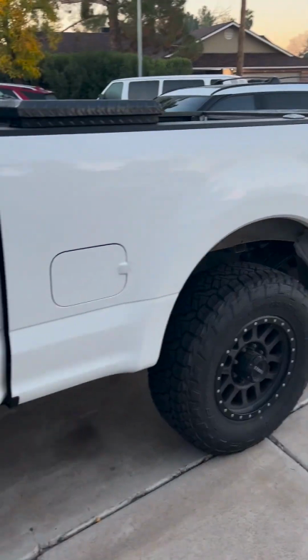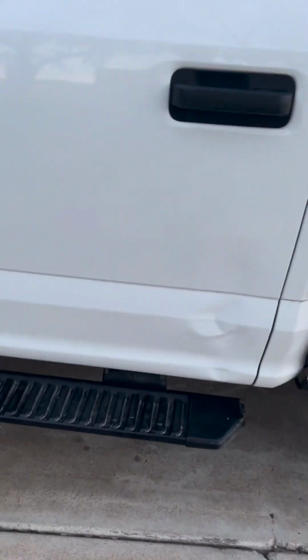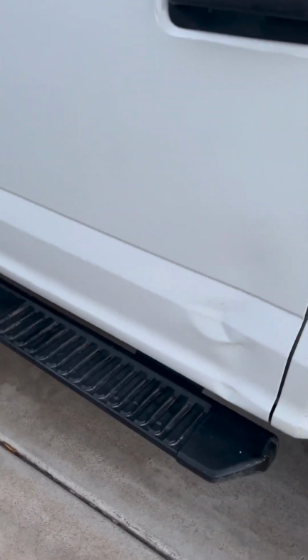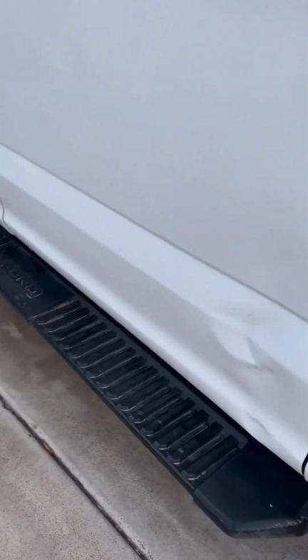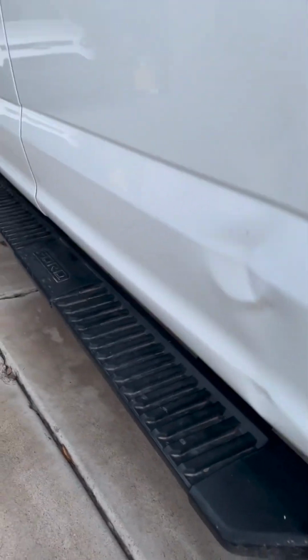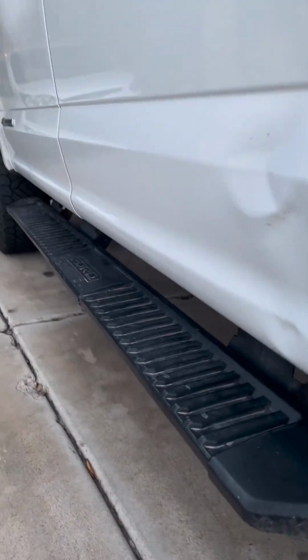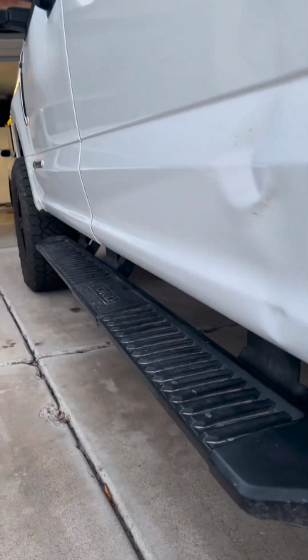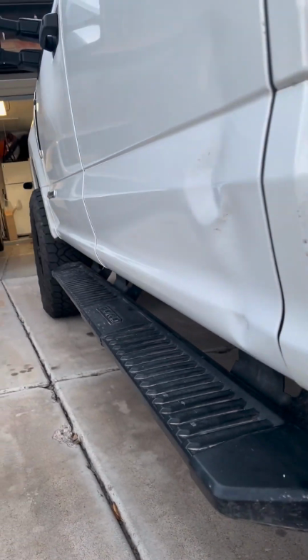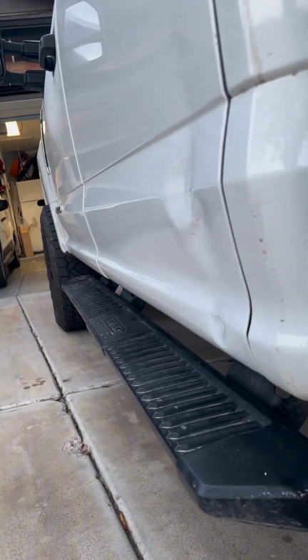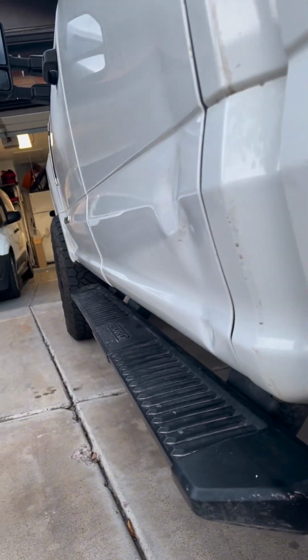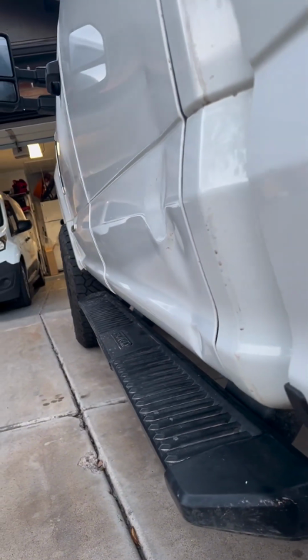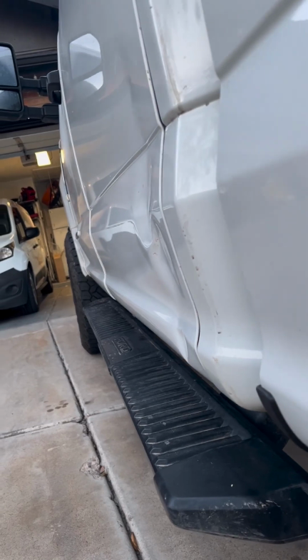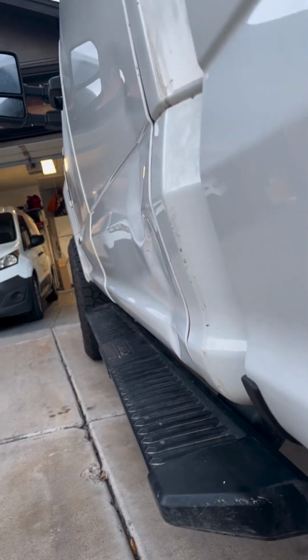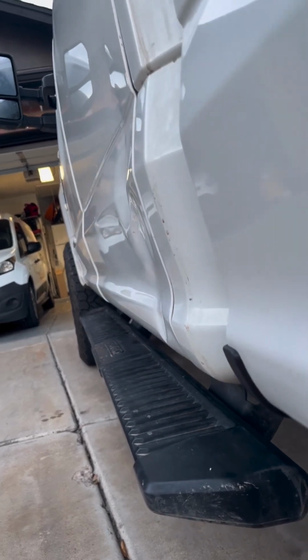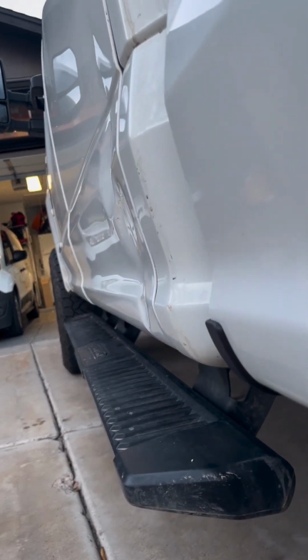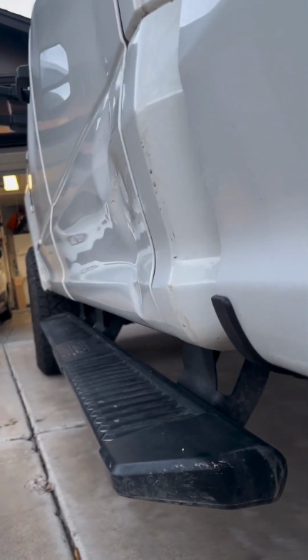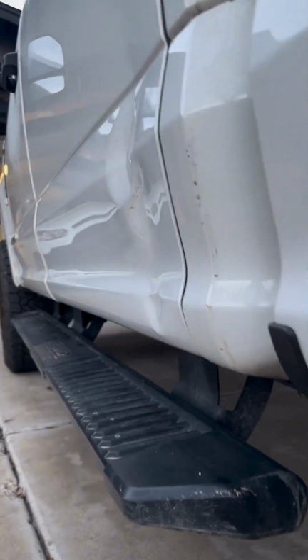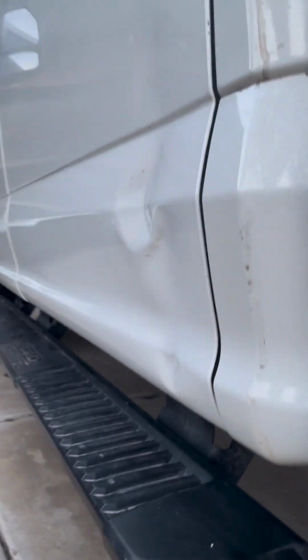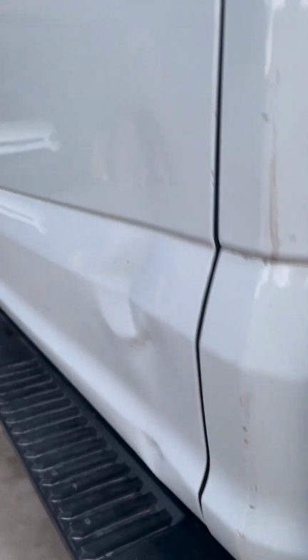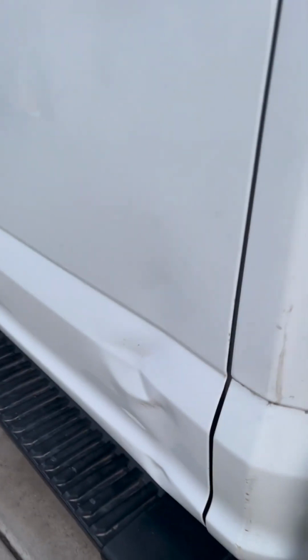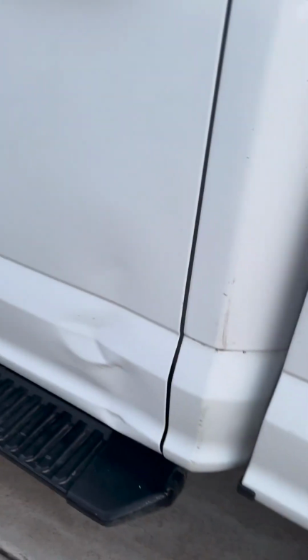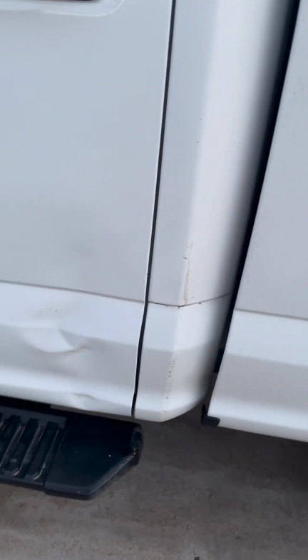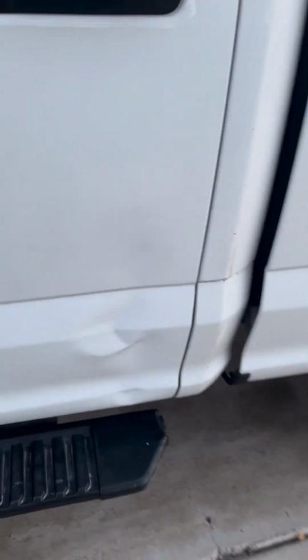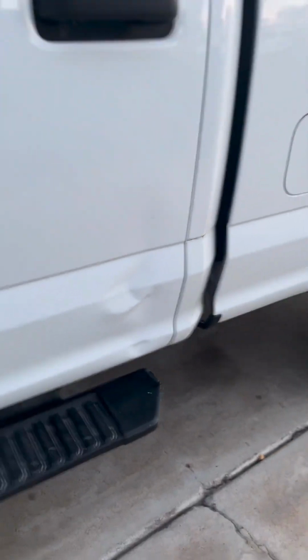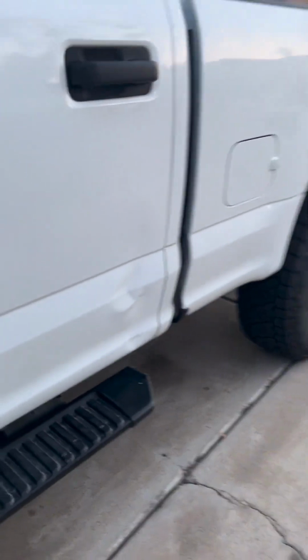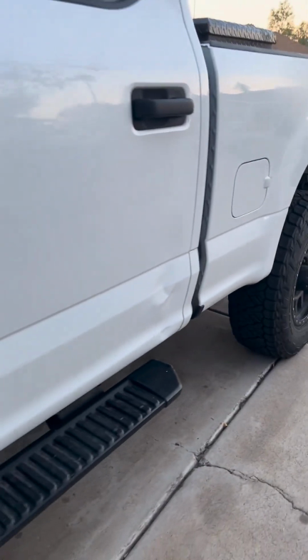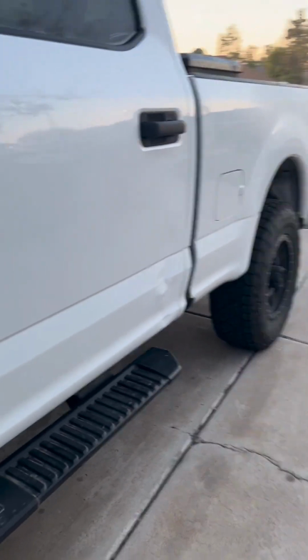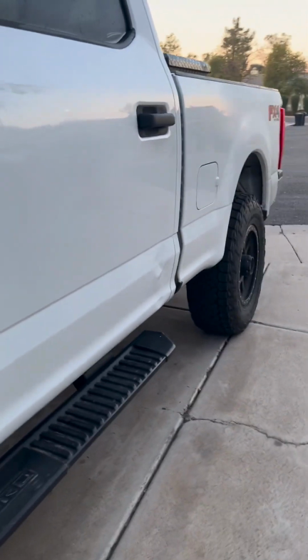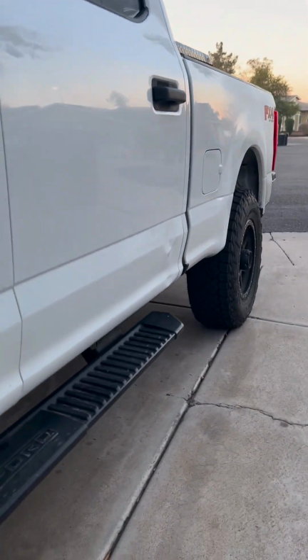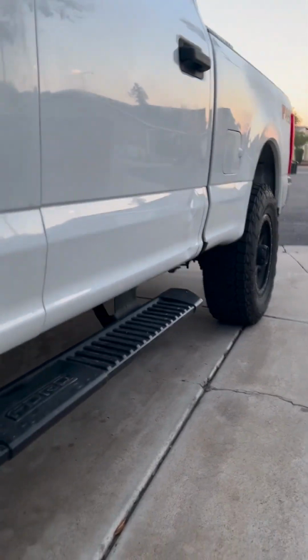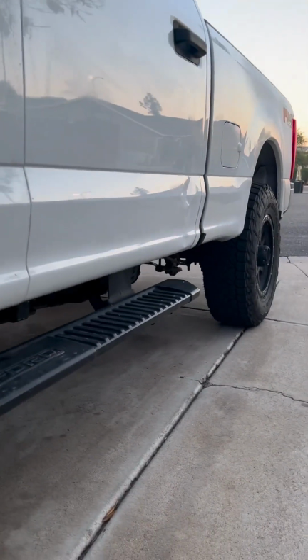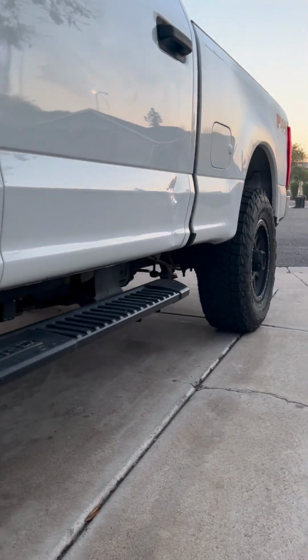Today we've got an aluminum Ford F-250, and let me tell you, this one's a doozy. I'm not sure how this damage happened, but whatever hit it hit it very, very hard. These F-250s are no joke. Surprisingly enough, the paint was not damaged, minus a small fracture at the bottom of the door.